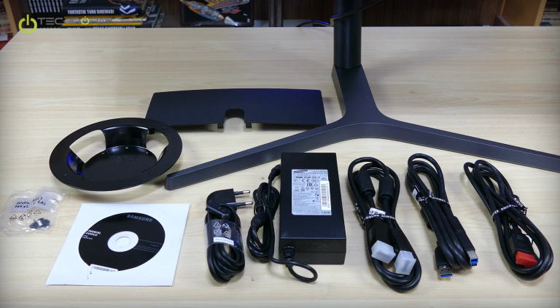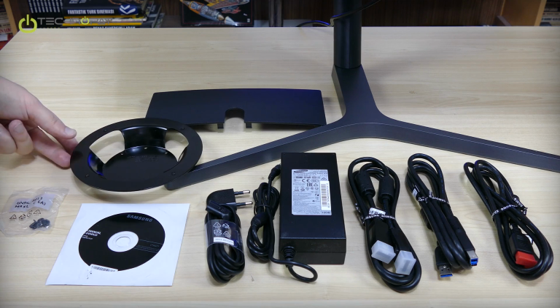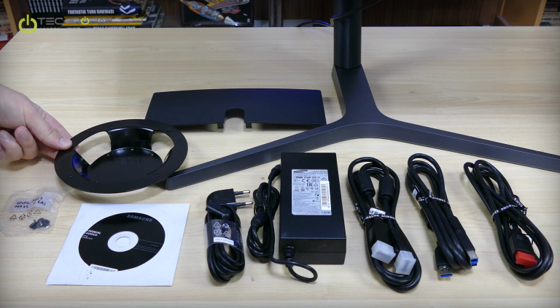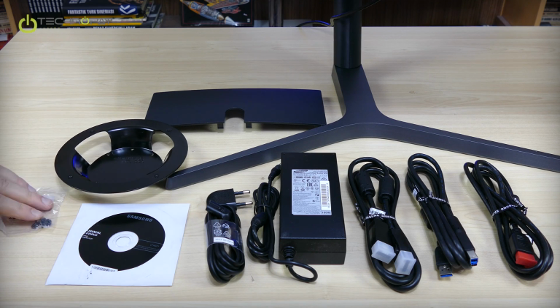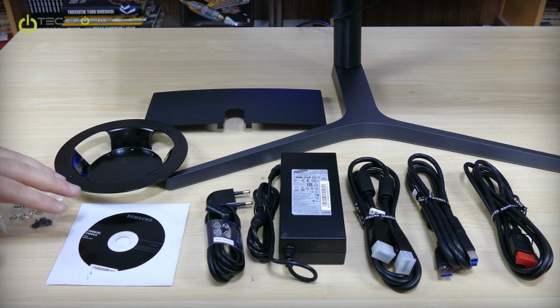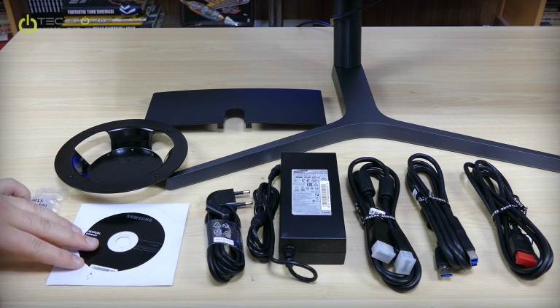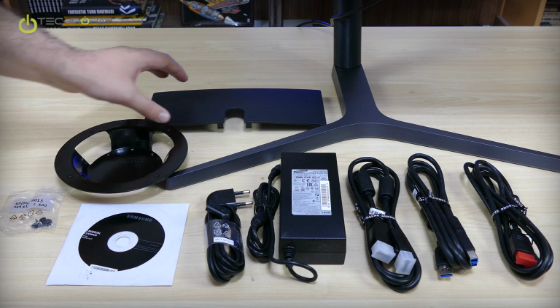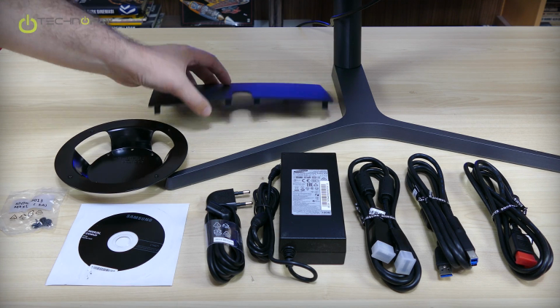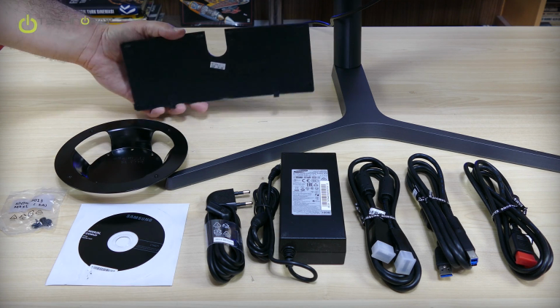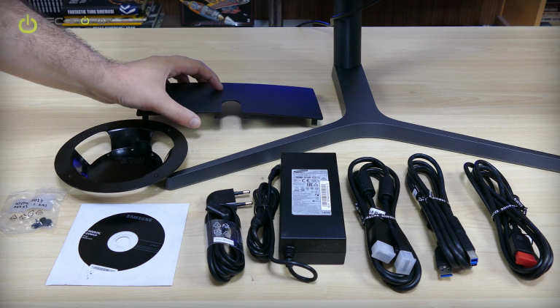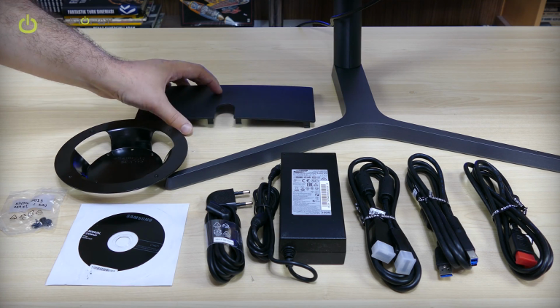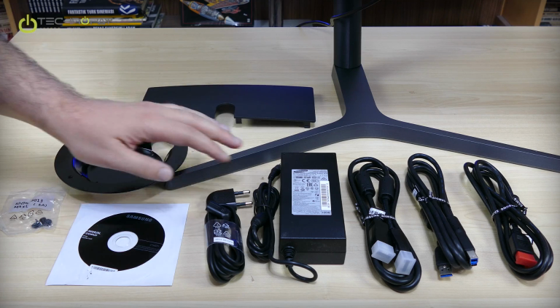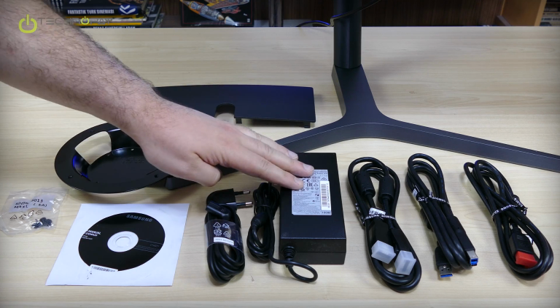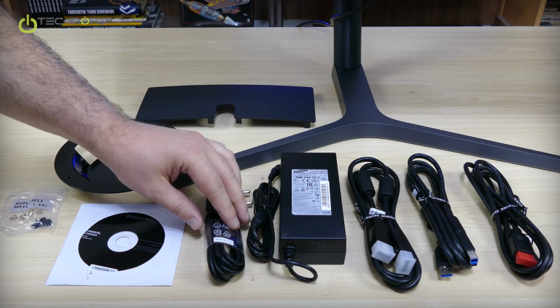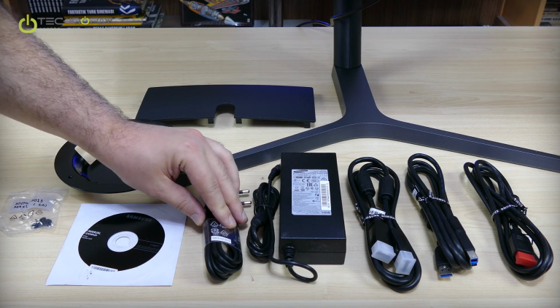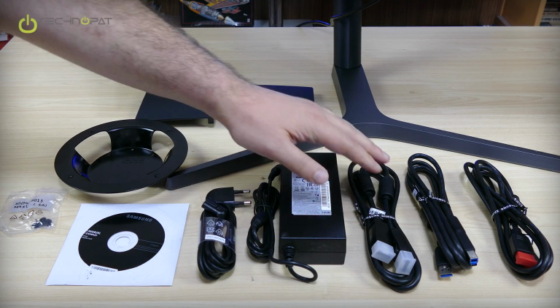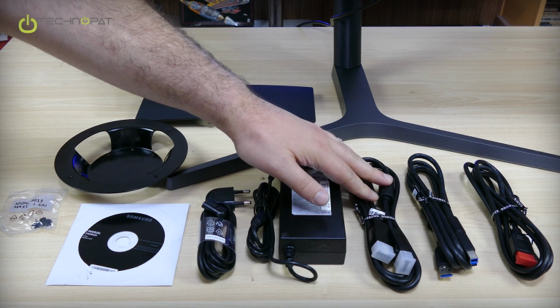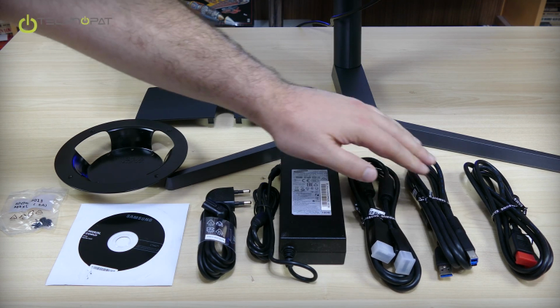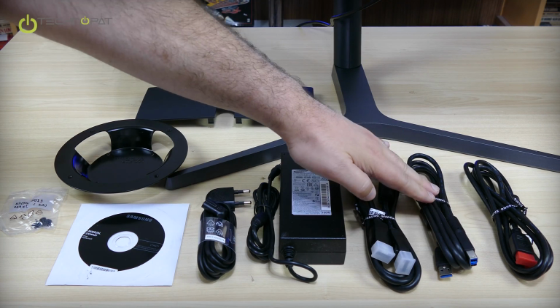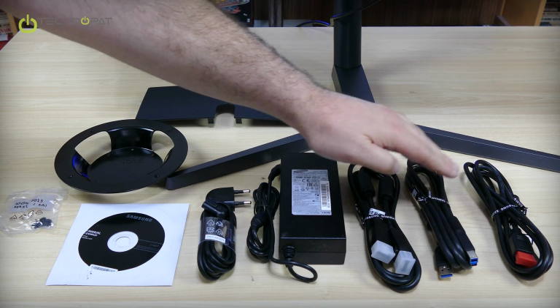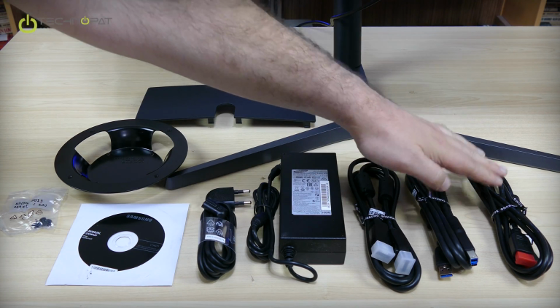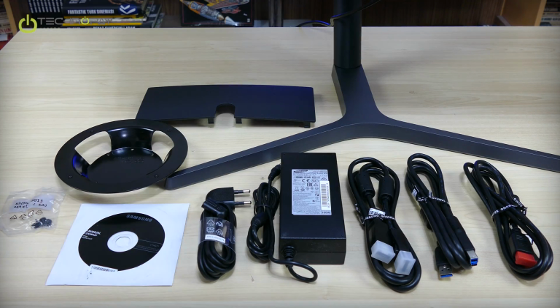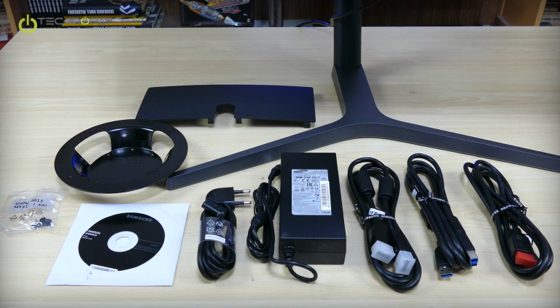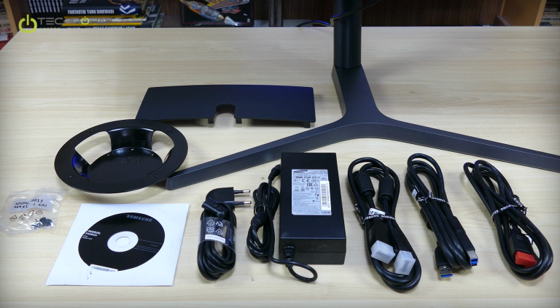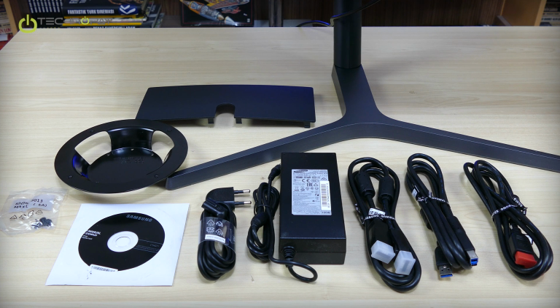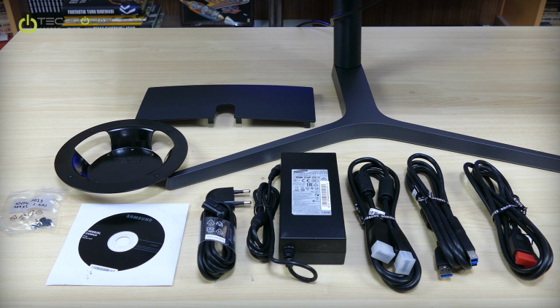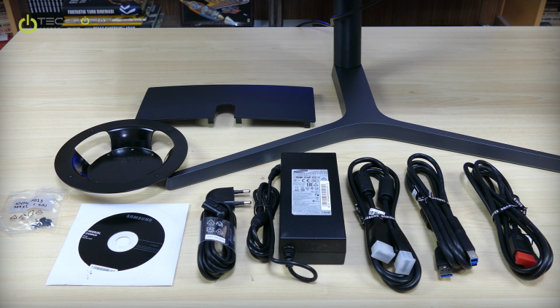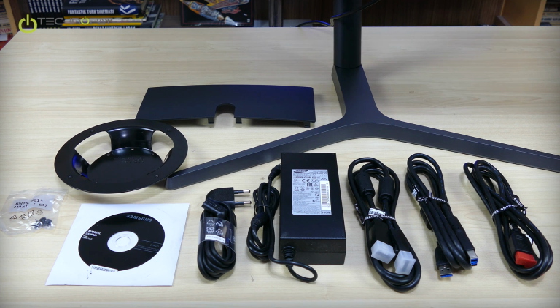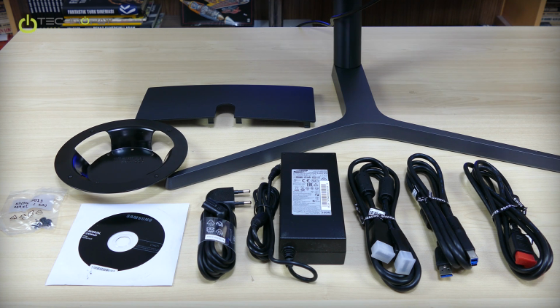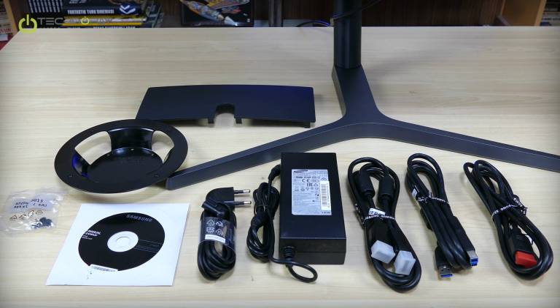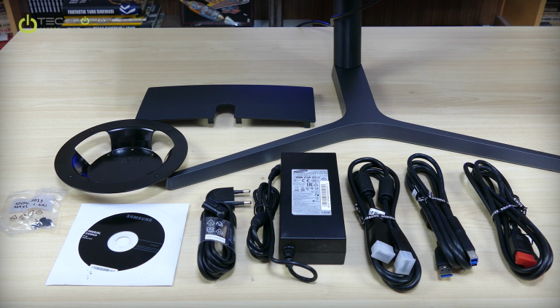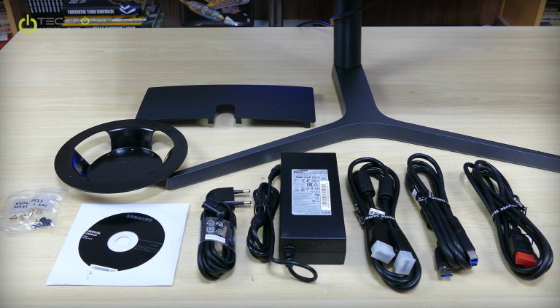Here we see the mount and the screws, the CD, the back cover, the back cover for cables, the adapter, adapter cable, display port cable, USB cable, and the HDMI cable. This is the box content, except for the guarantee papers of course.